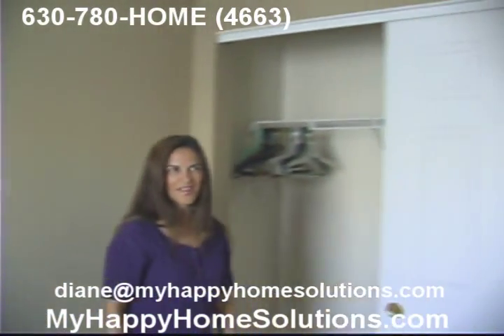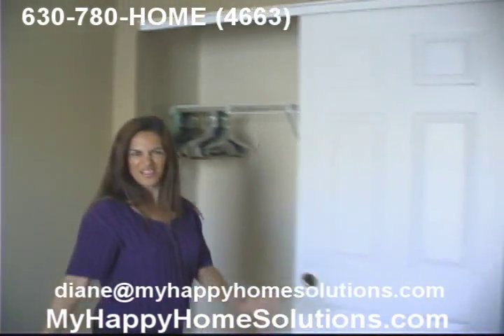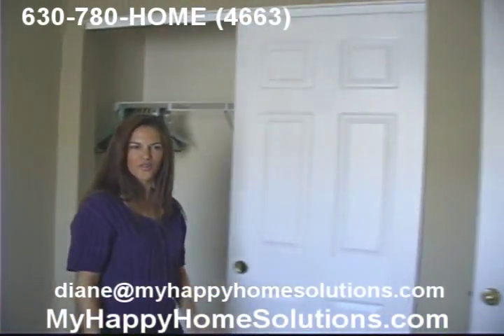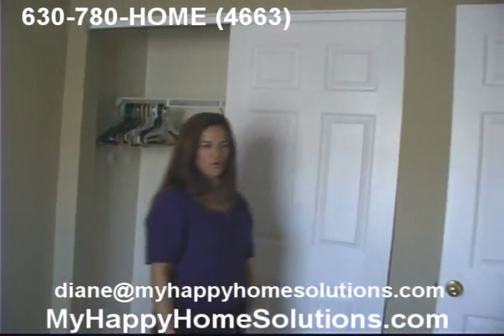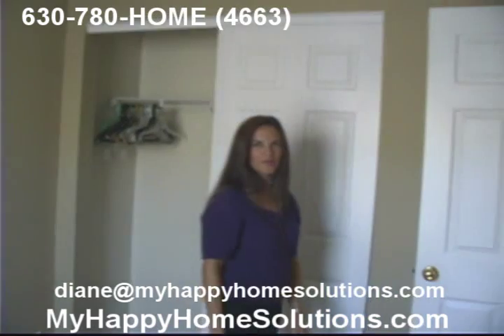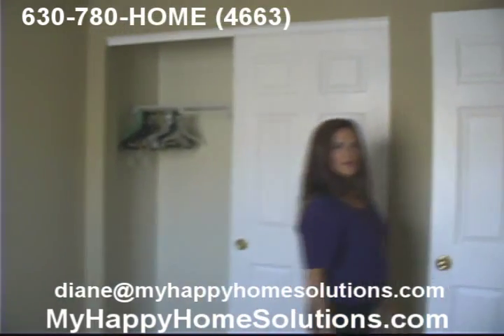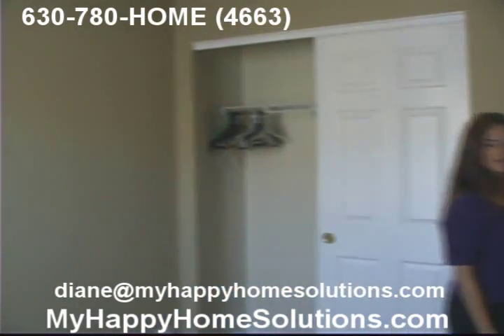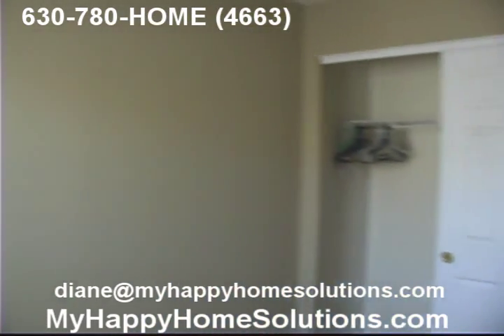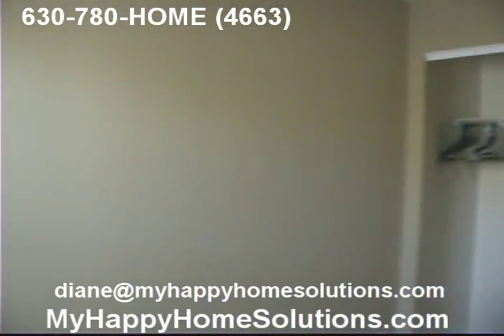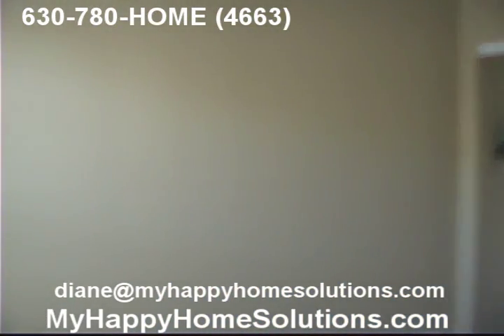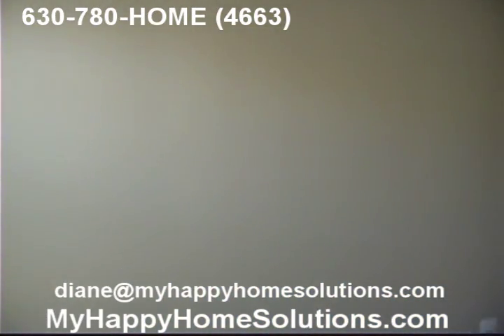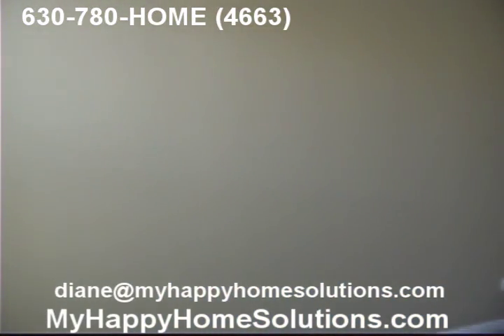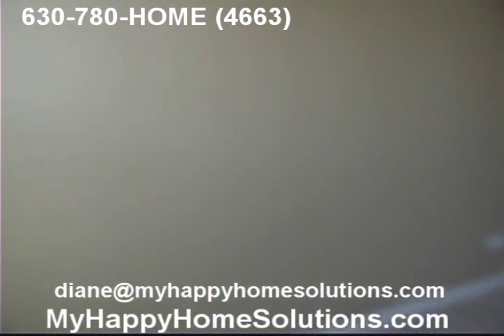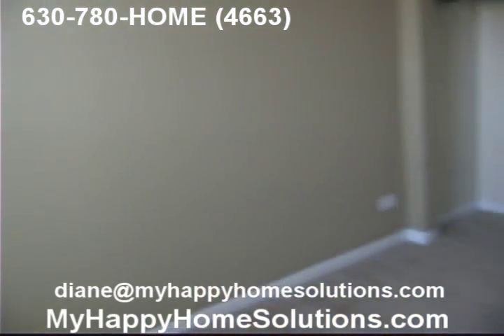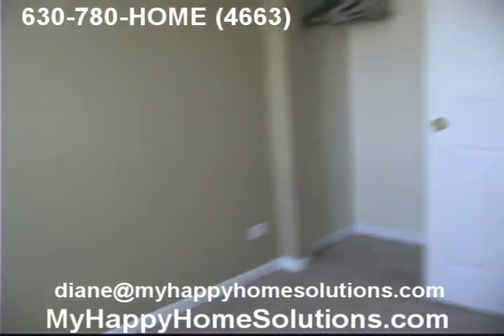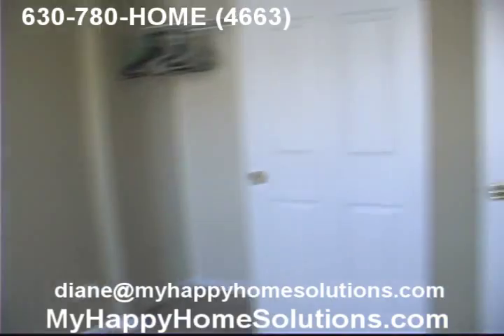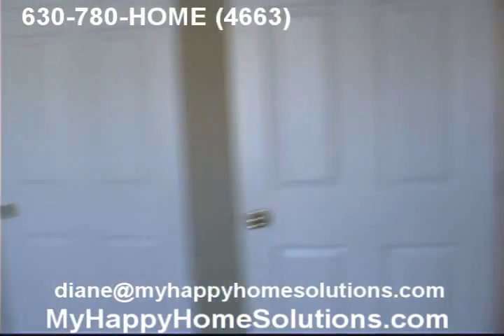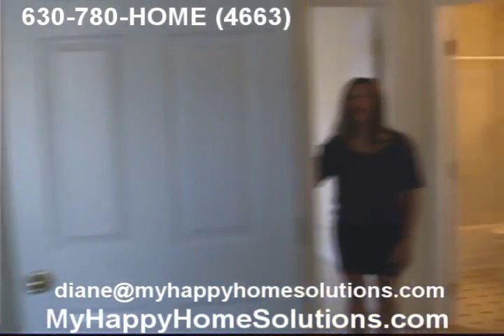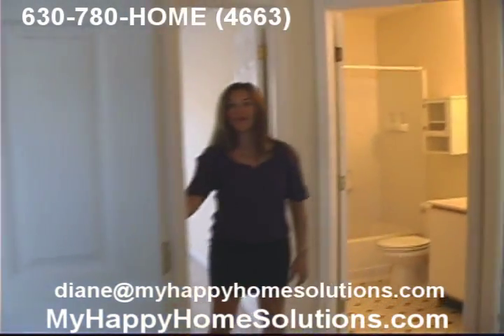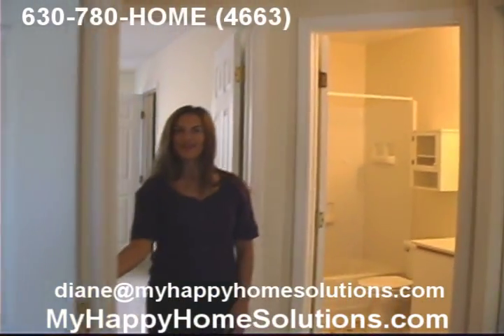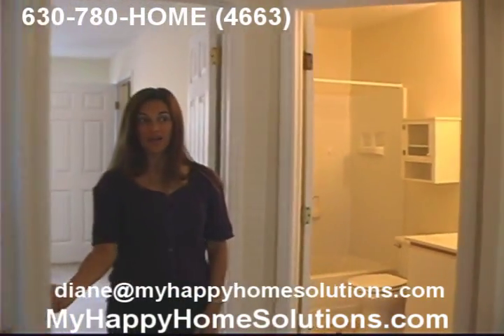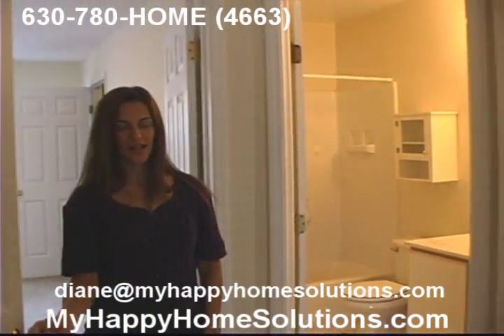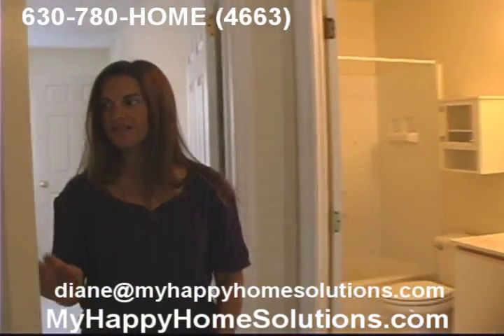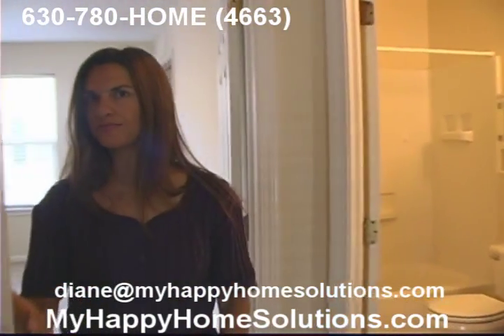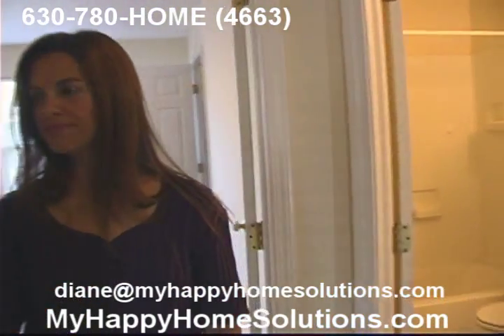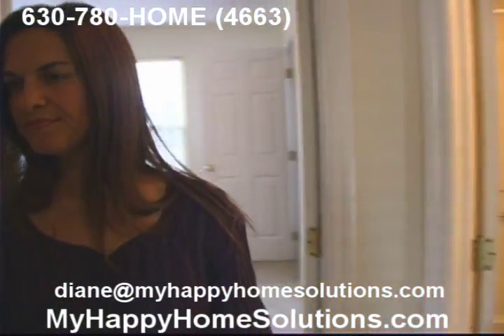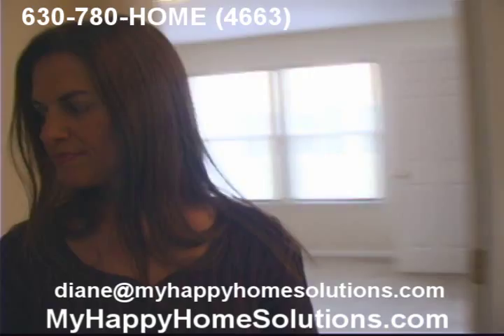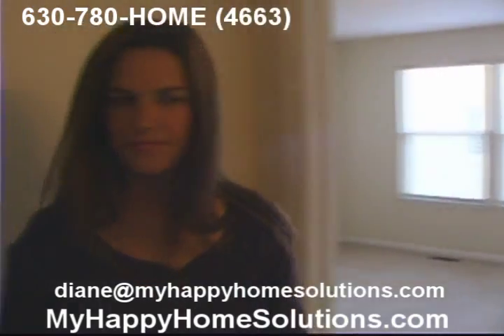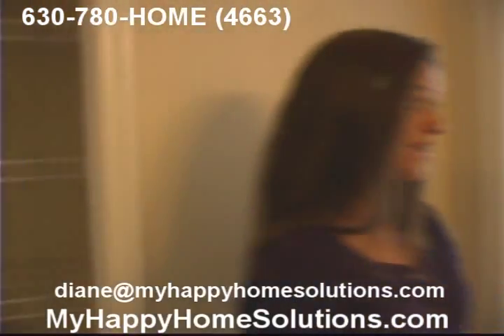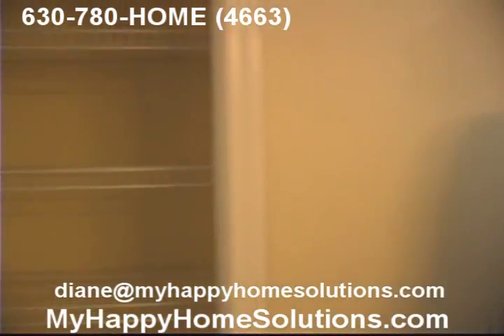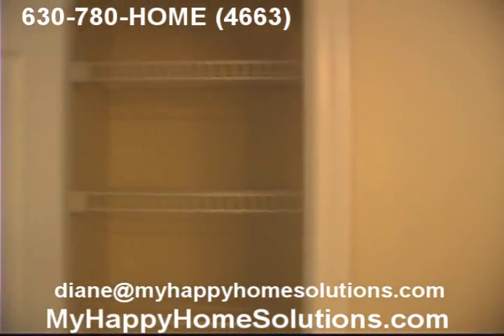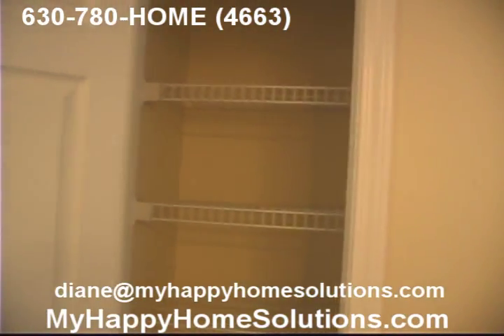I like the color in this room. Then in the hallway, you've got a linen closet. And the master bedroom.